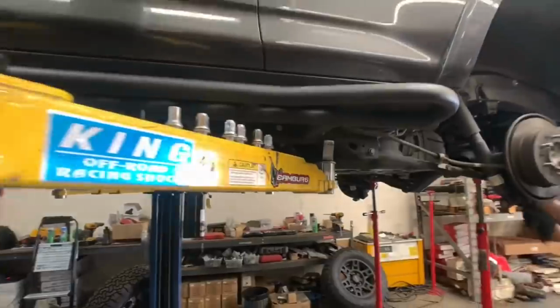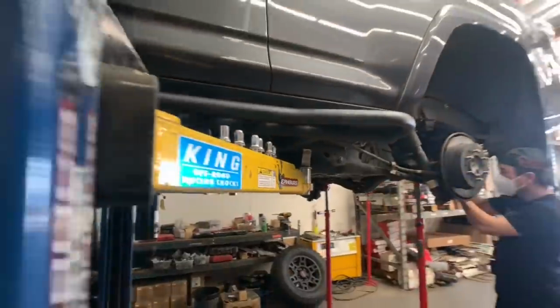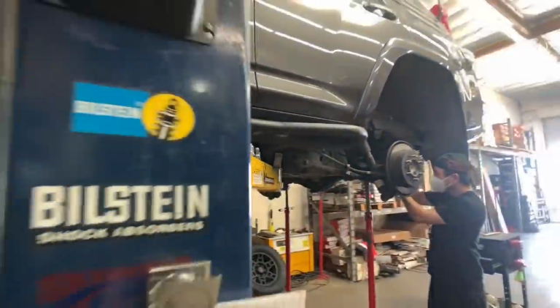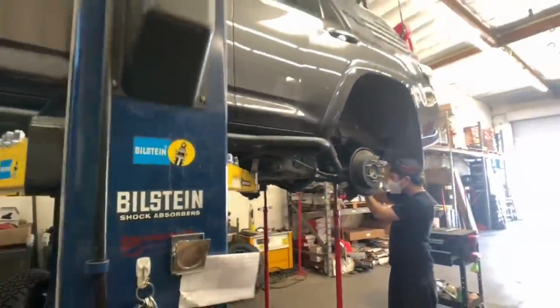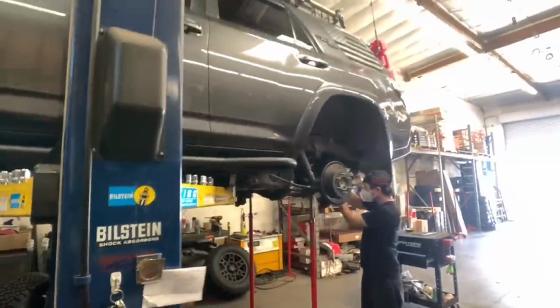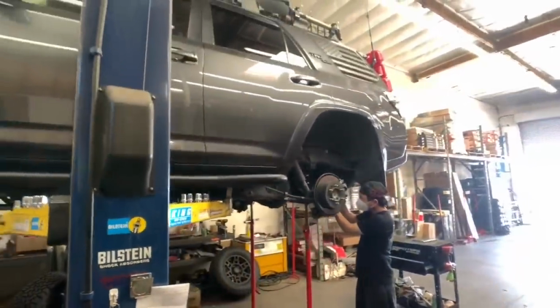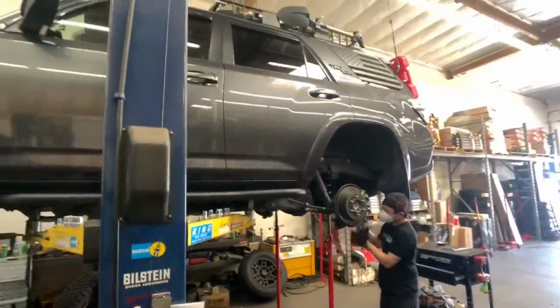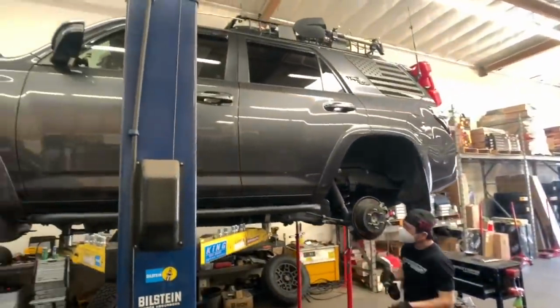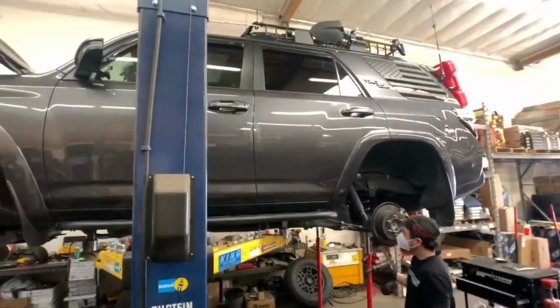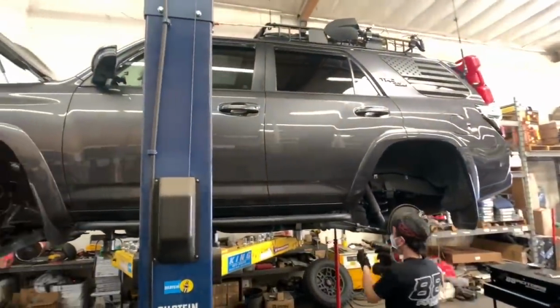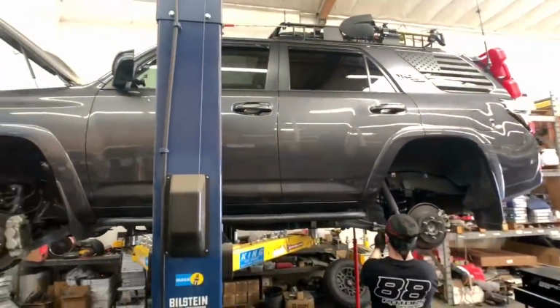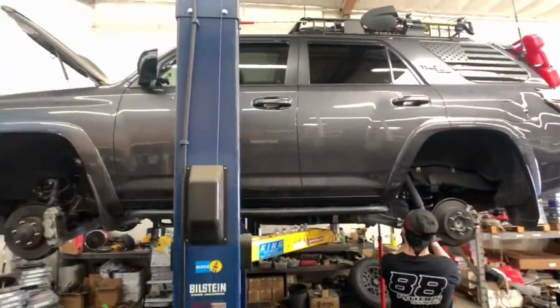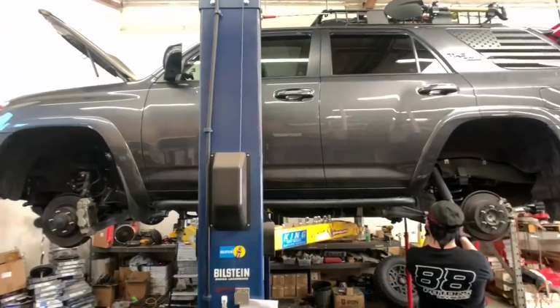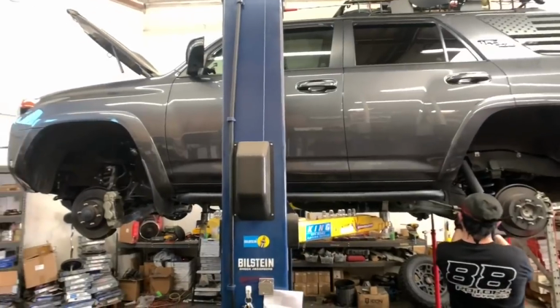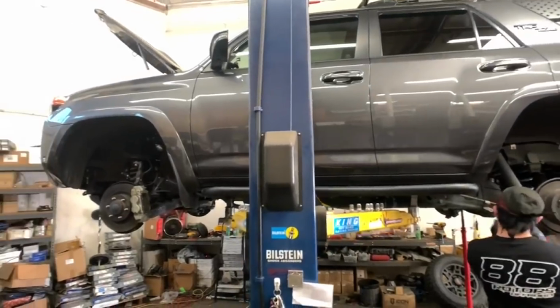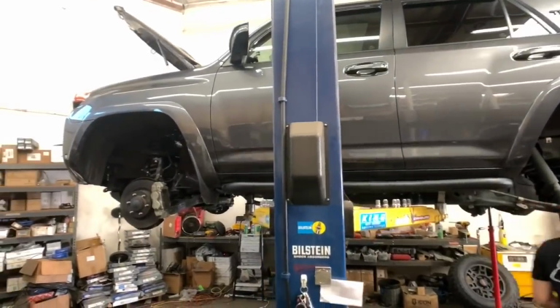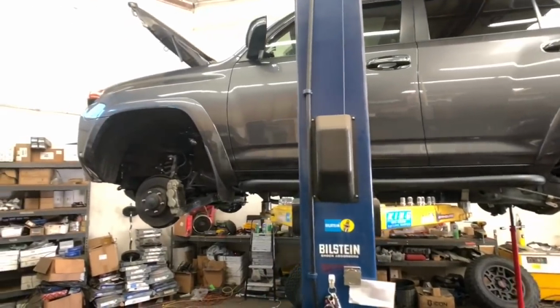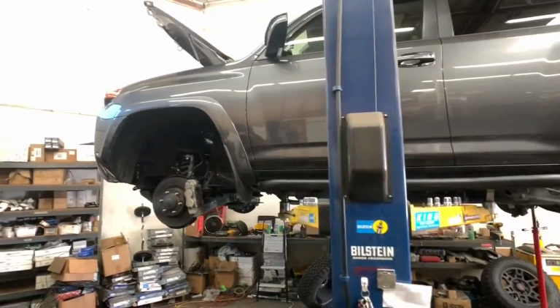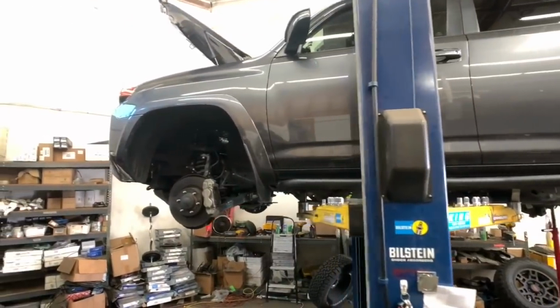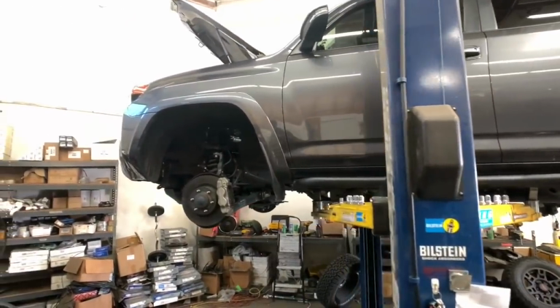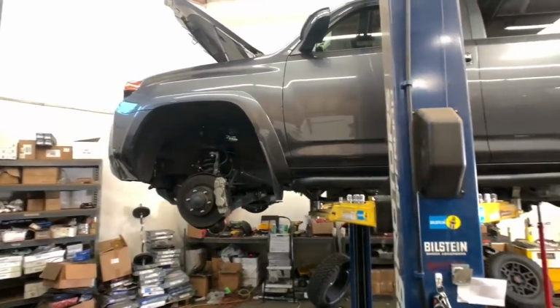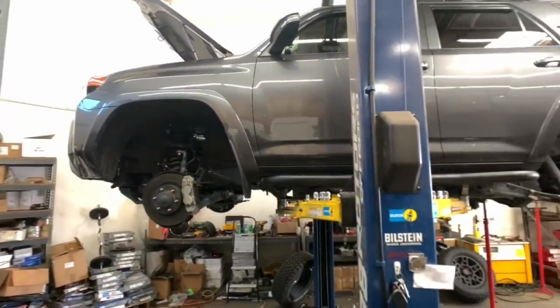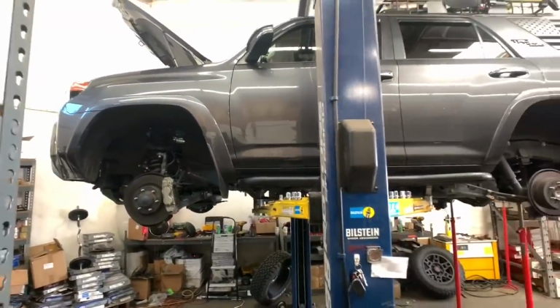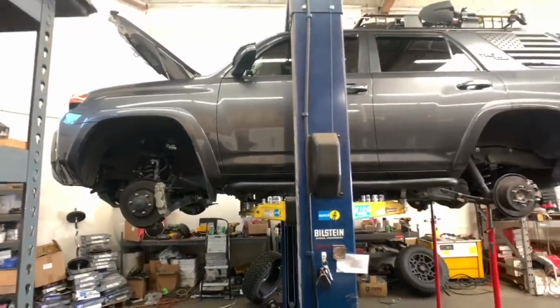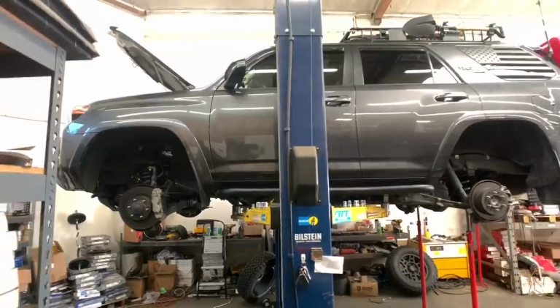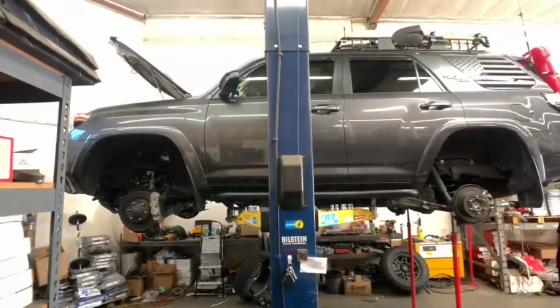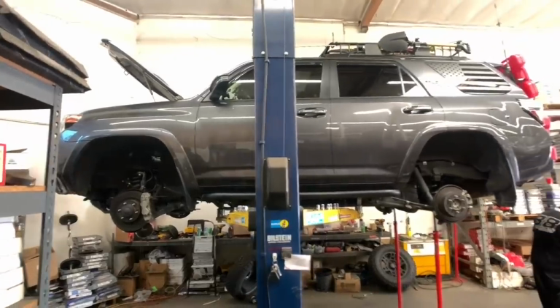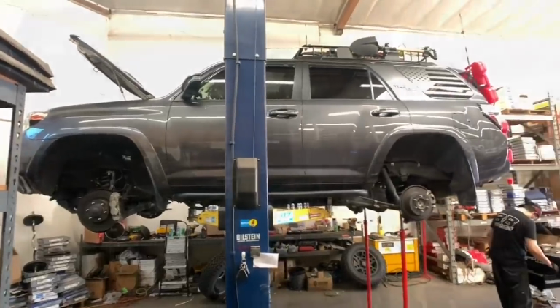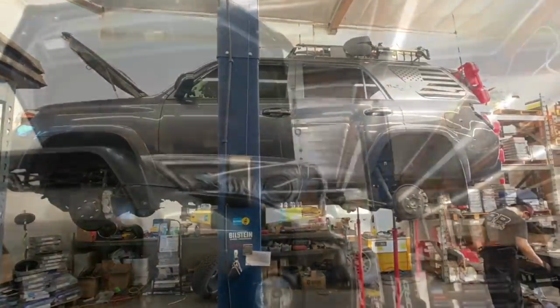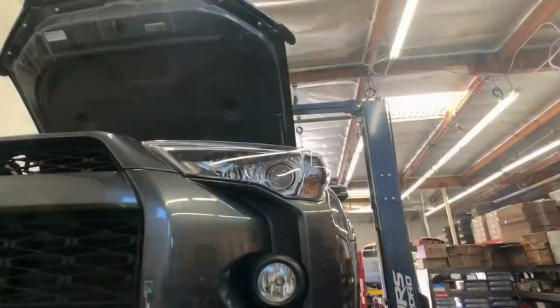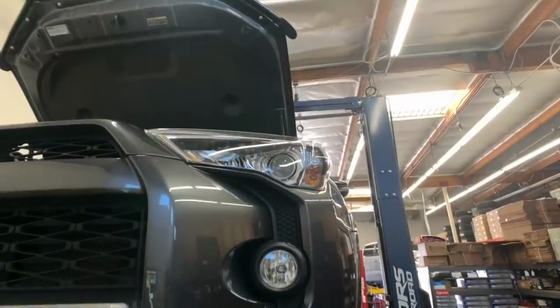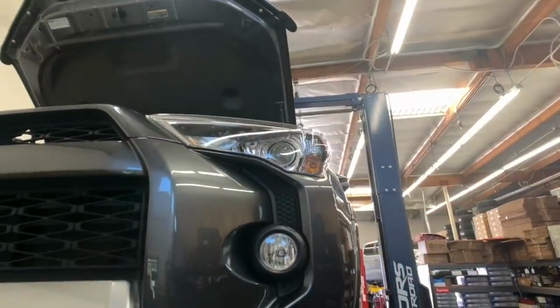We'll start off with the two MGM colored 4Runners that we have here. Both are getting King setups. One is going to be getting a new set of camber tubular uniball upper control arms, while the other is staying with the SPC ball joint arm that it already has. Both are getting Old Man Emu lift springs as well.